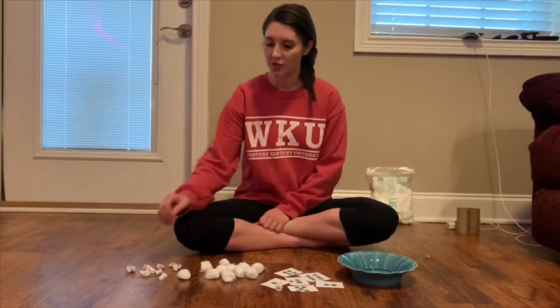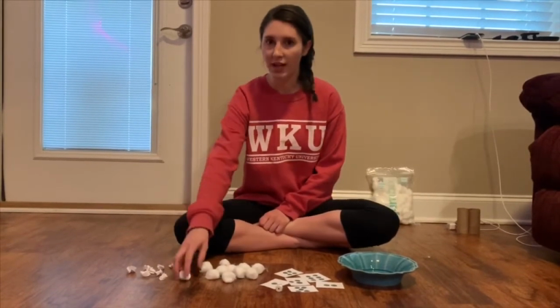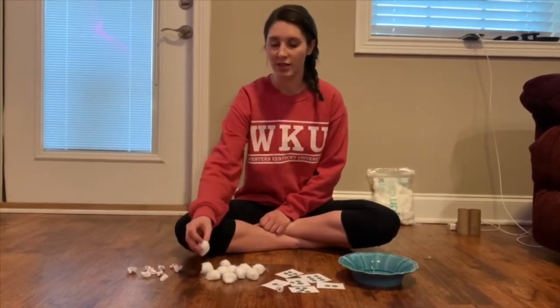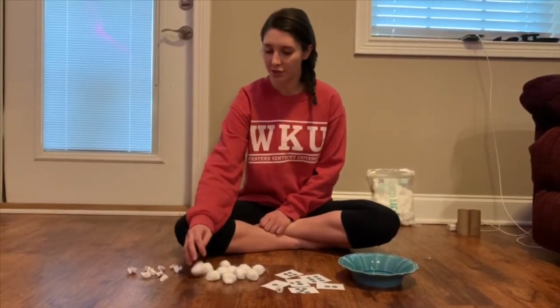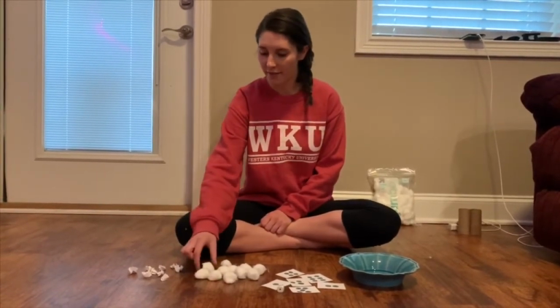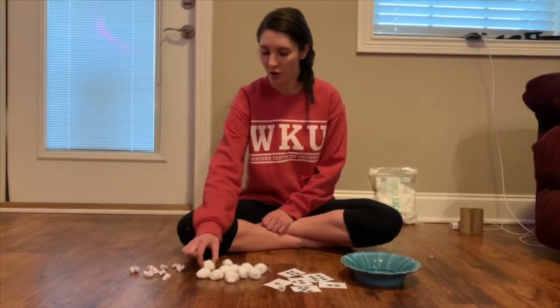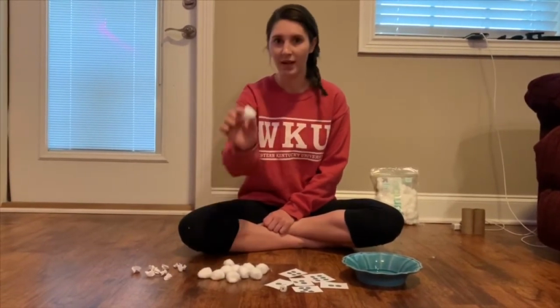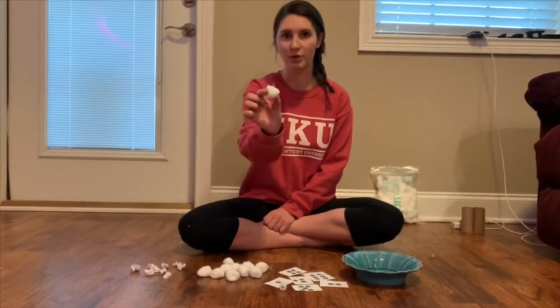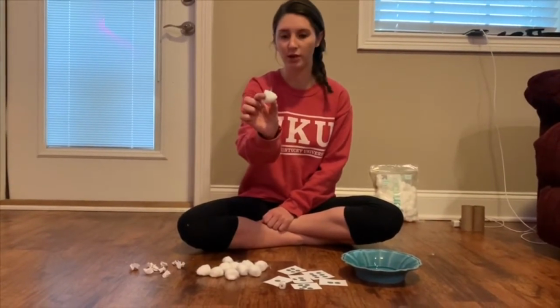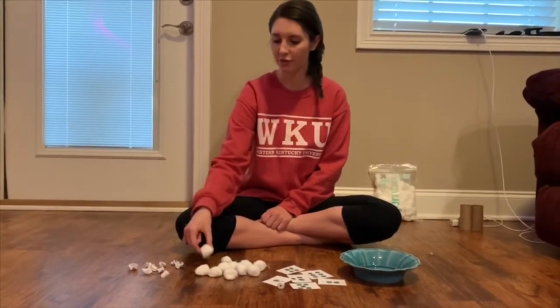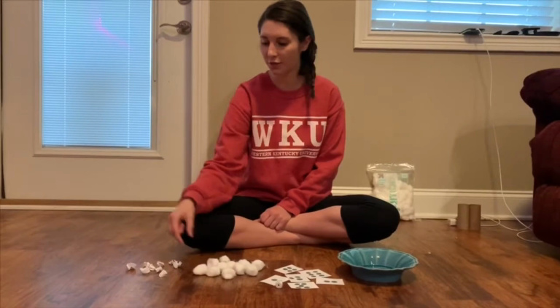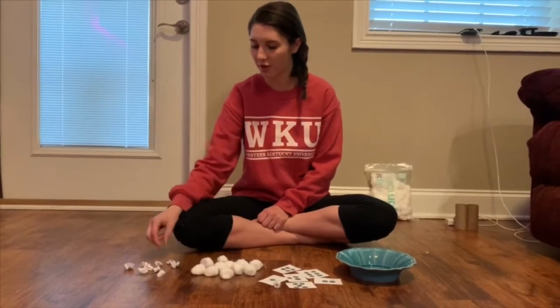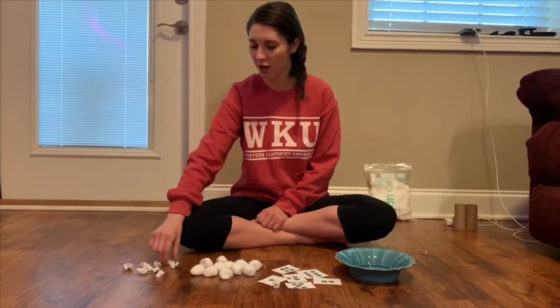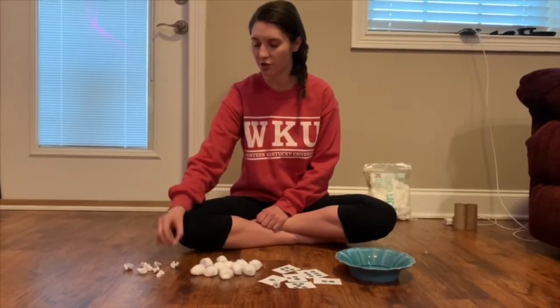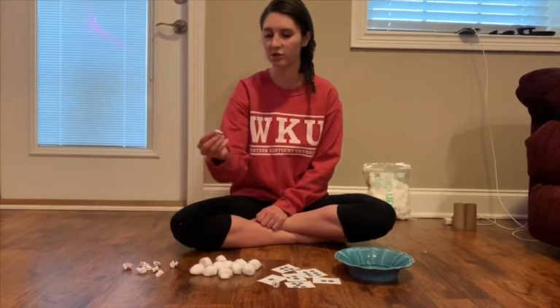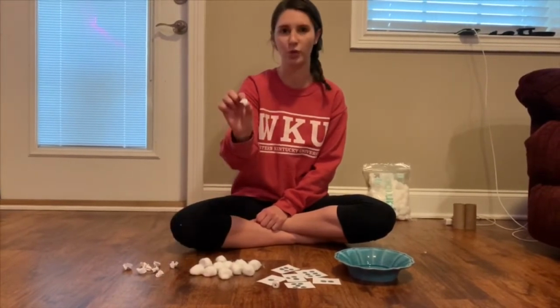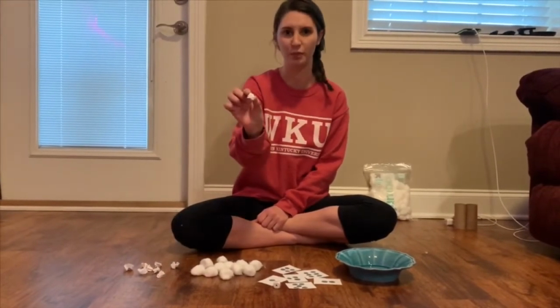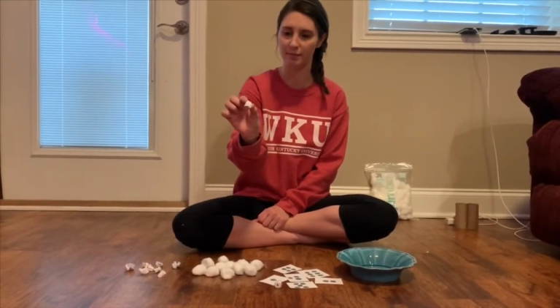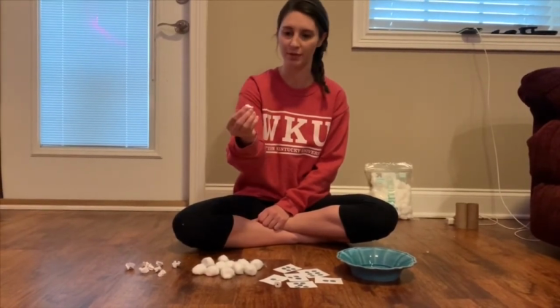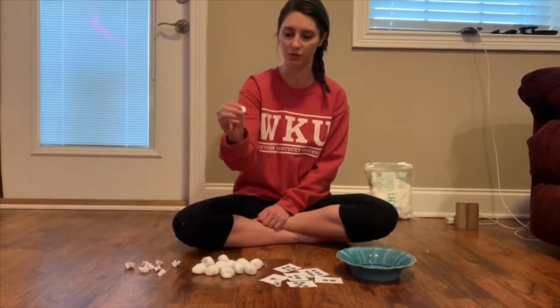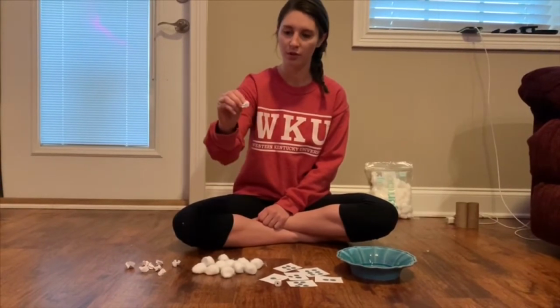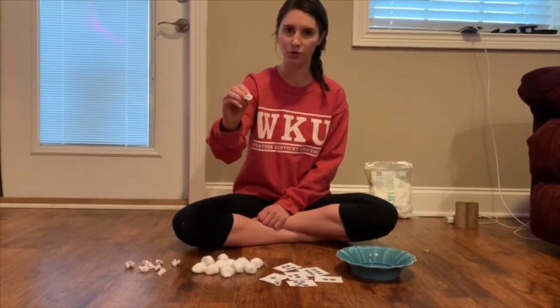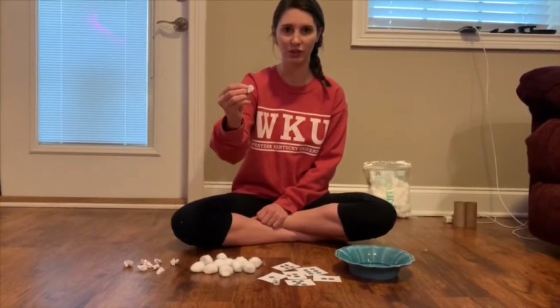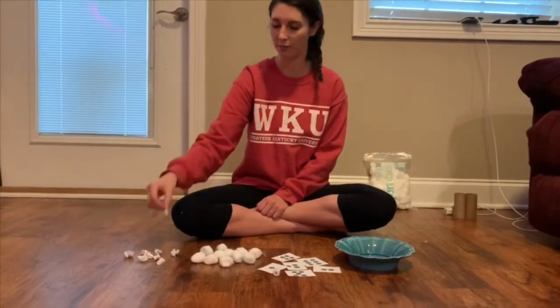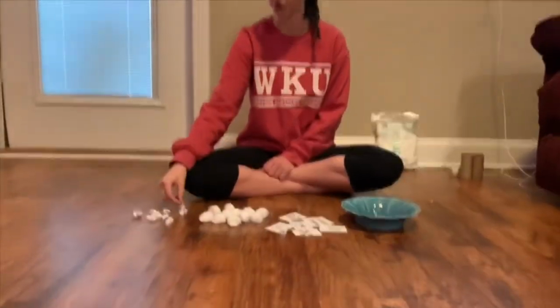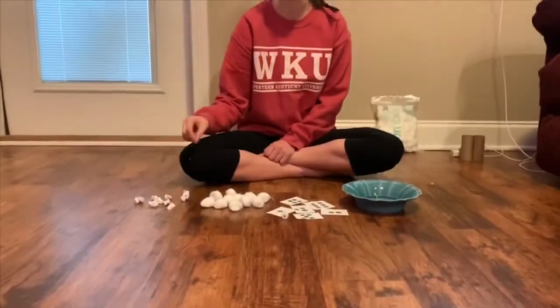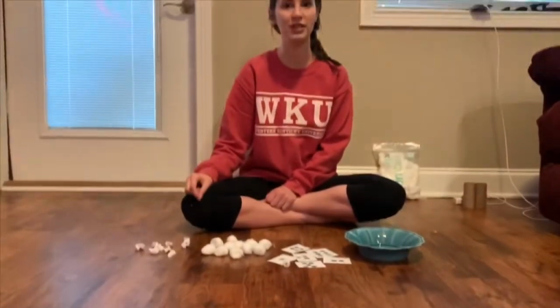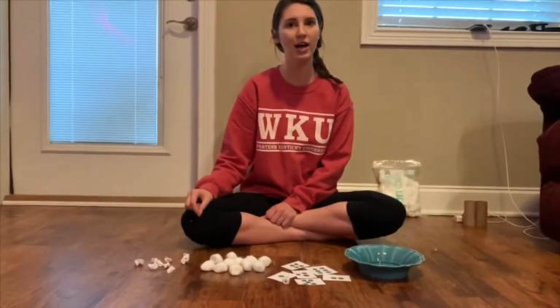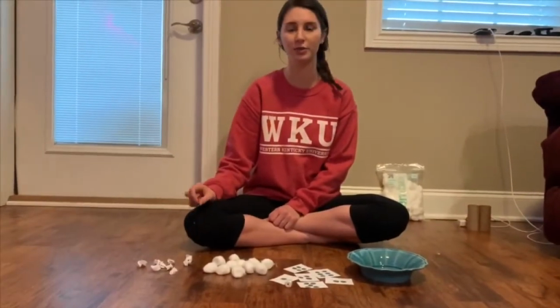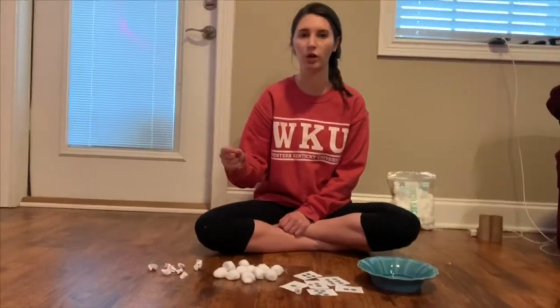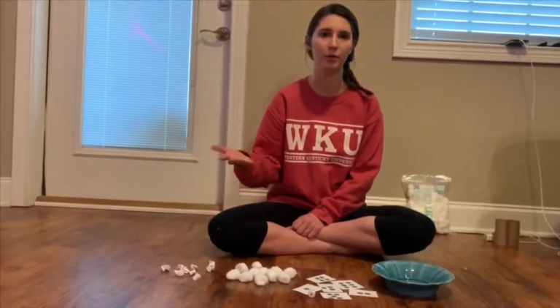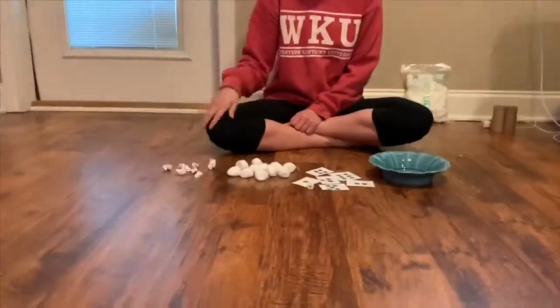You can use any materials you have at home. I have some cotton balls out for you. If you don't have cotton balls, you can also just wad up little pieces of paper into little balls so they kind of look like cotton balls. You could use paper towels or a little piece of toilet paper — whatever you have.